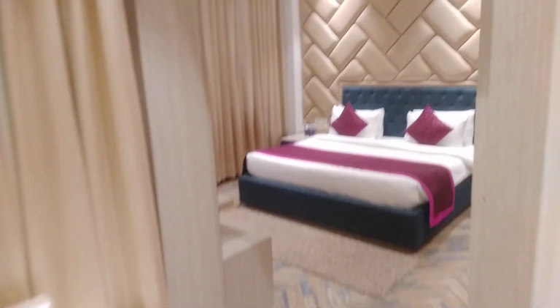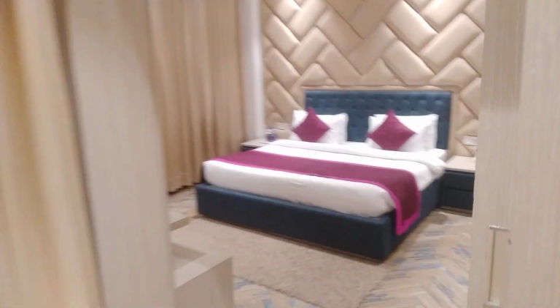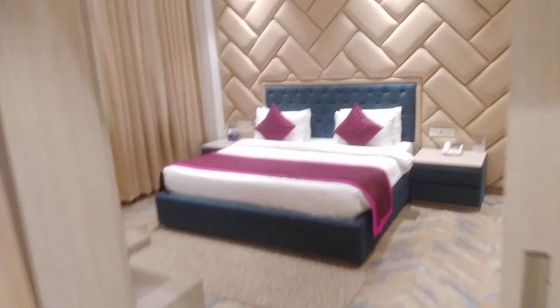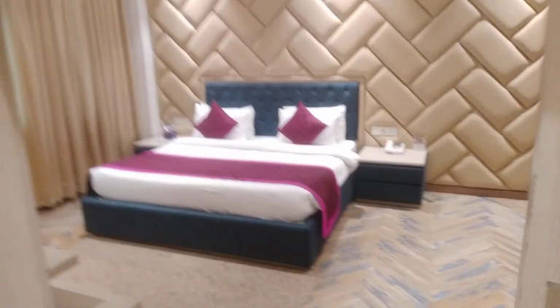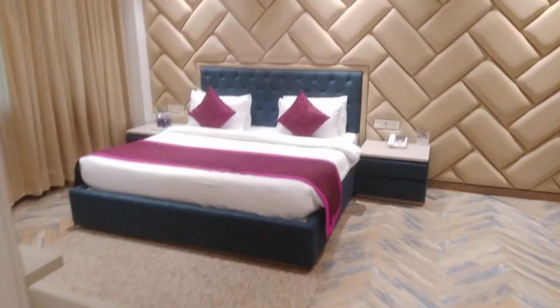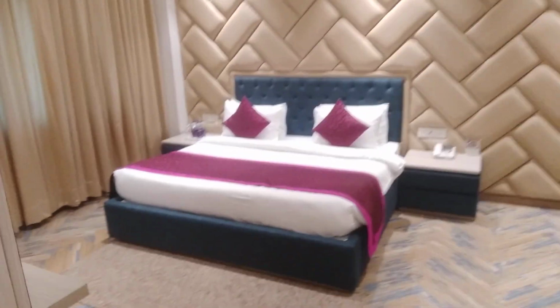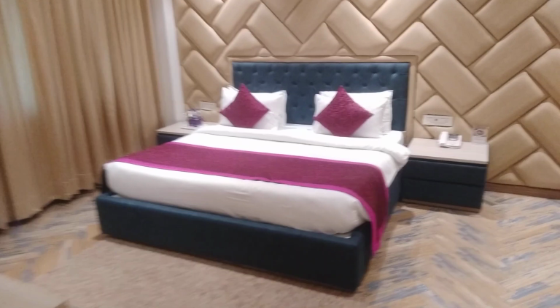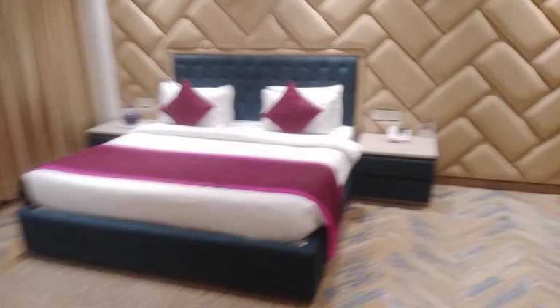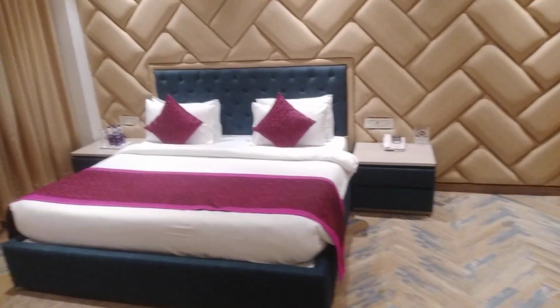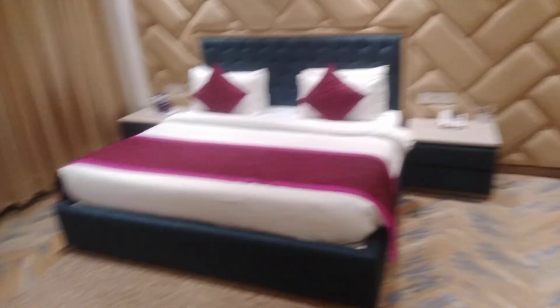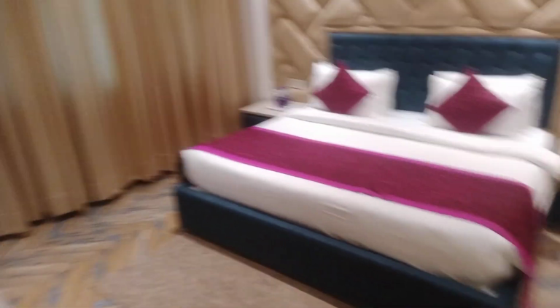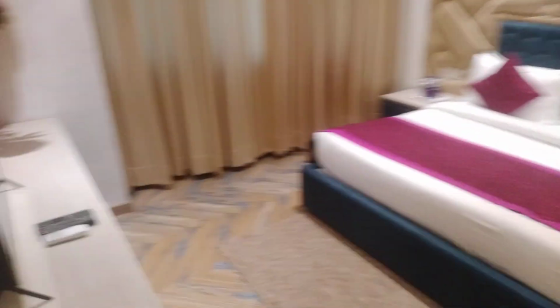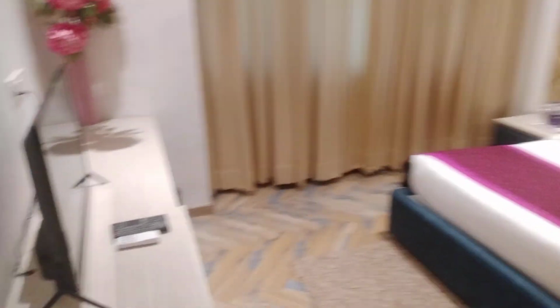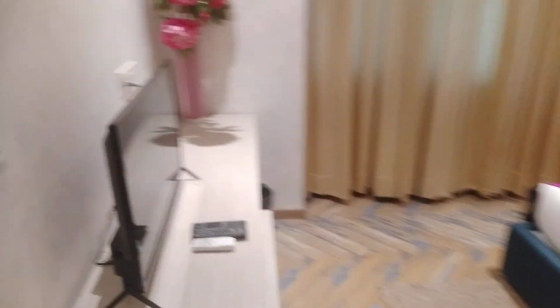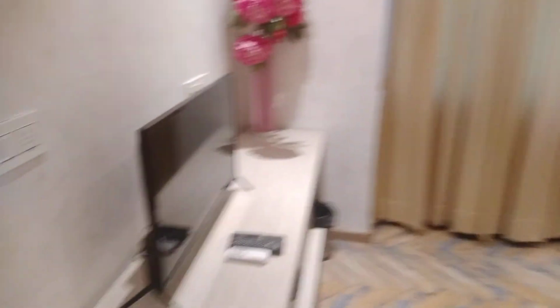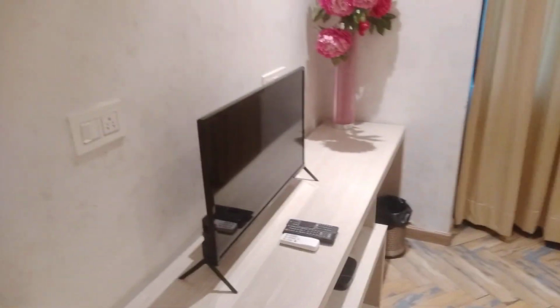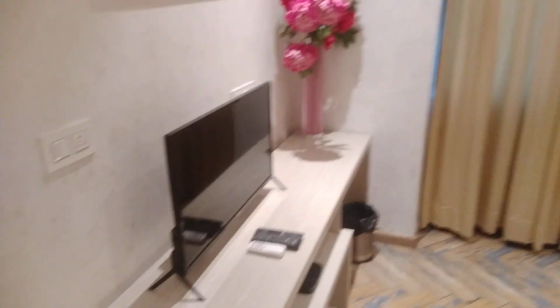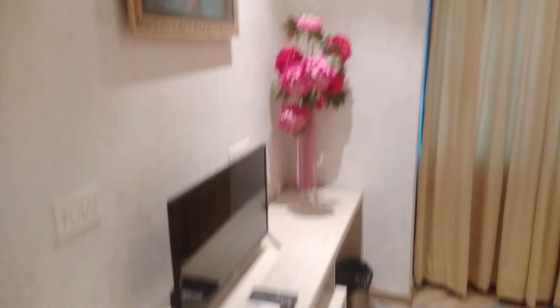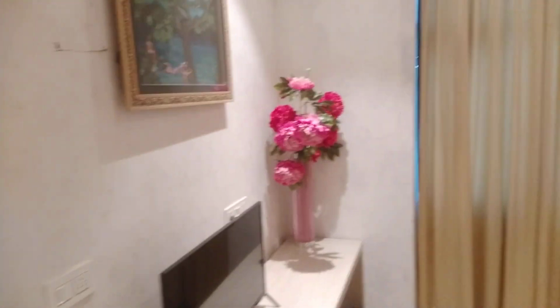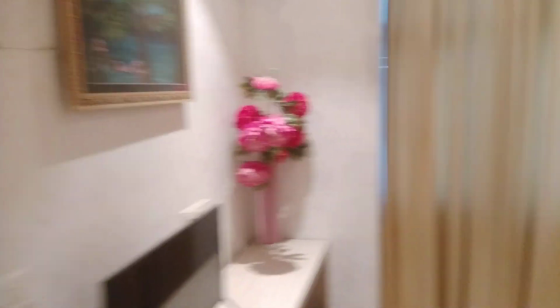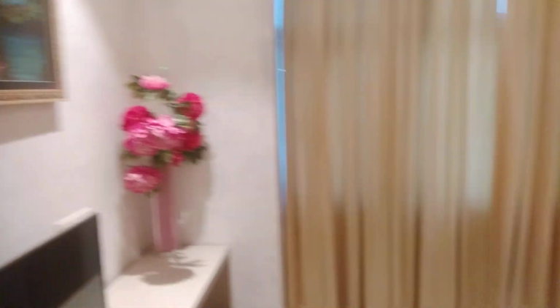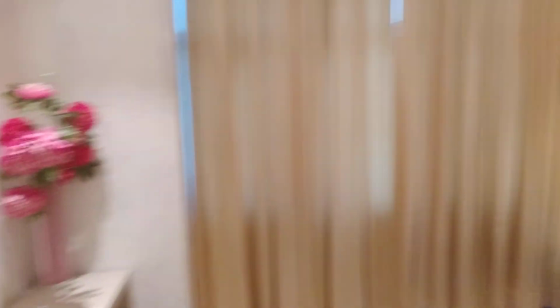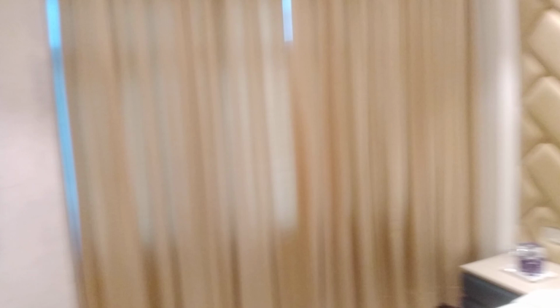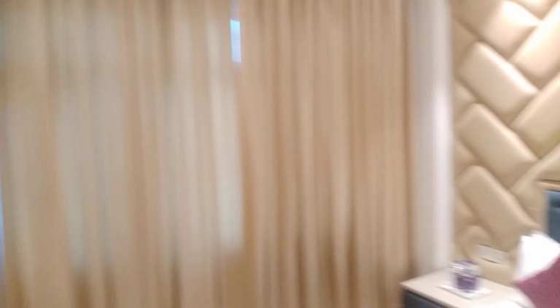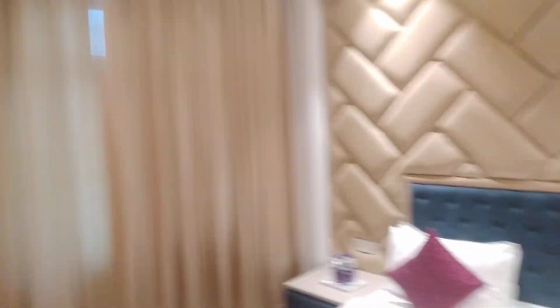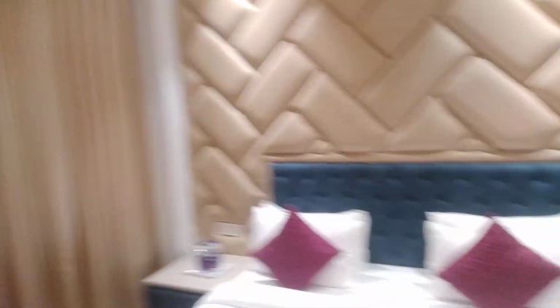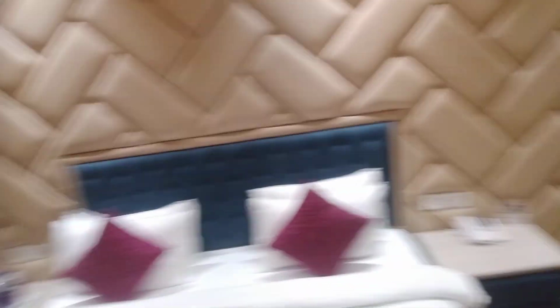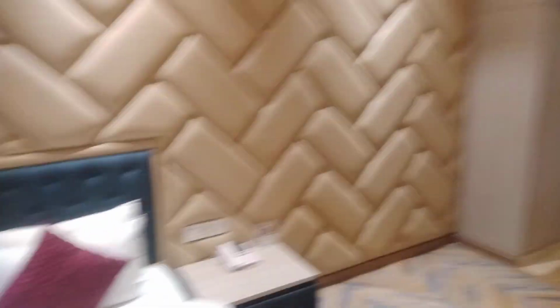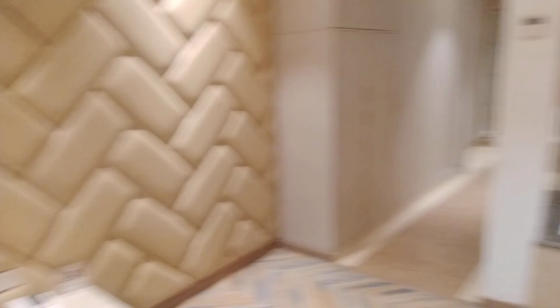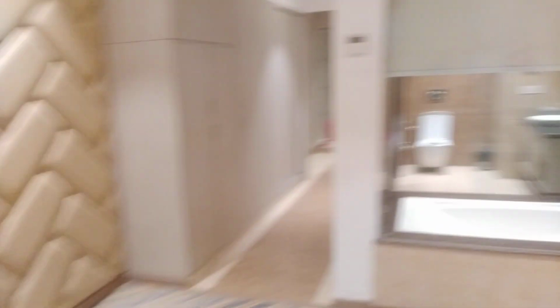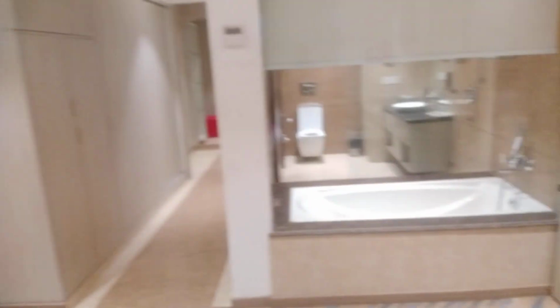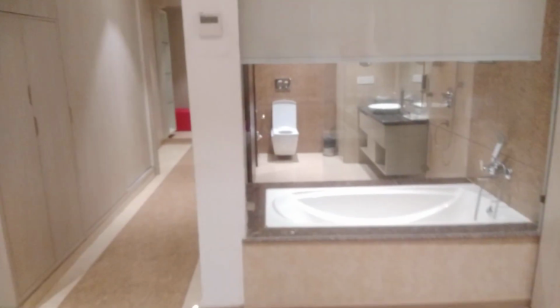Just have a look — royal size bed, TV, window, and a looking mirror.